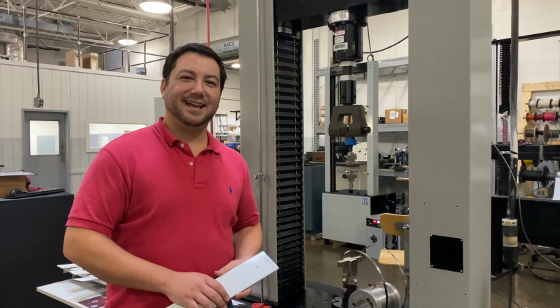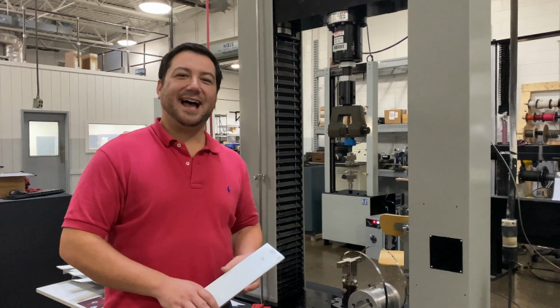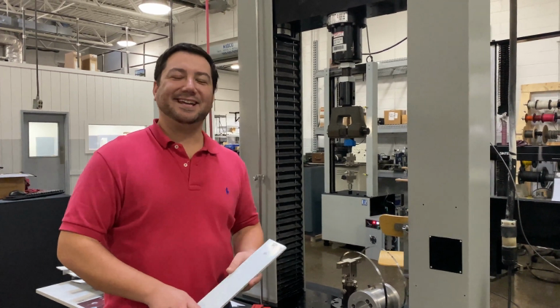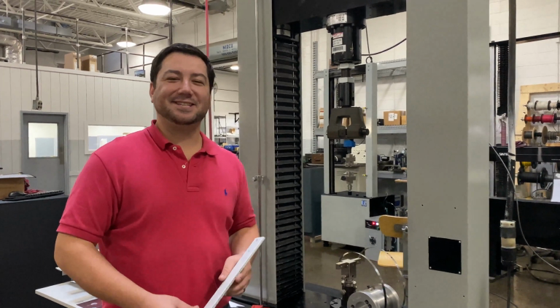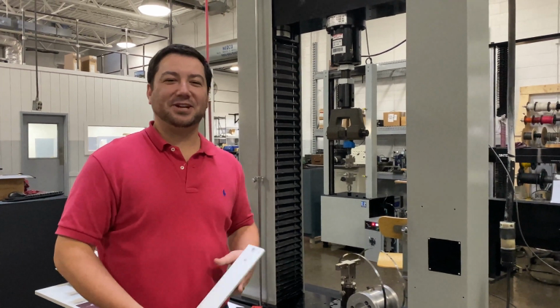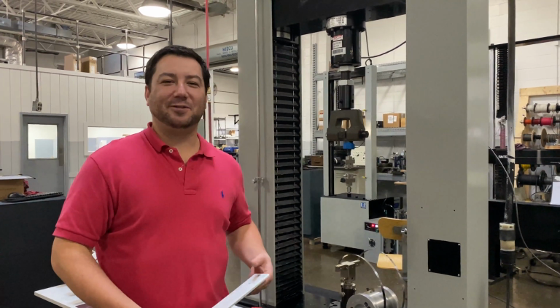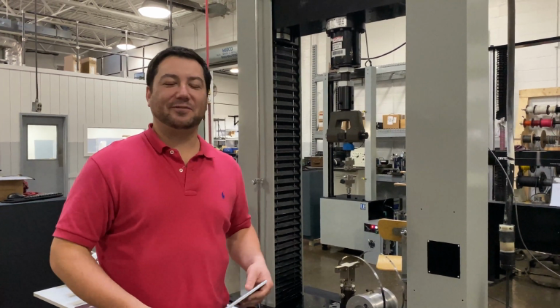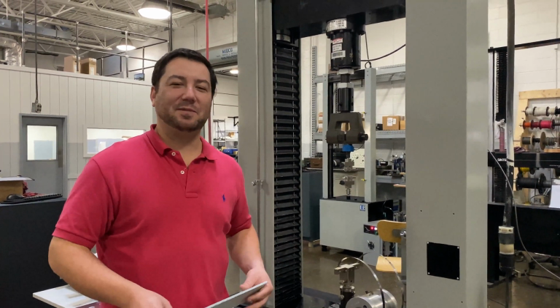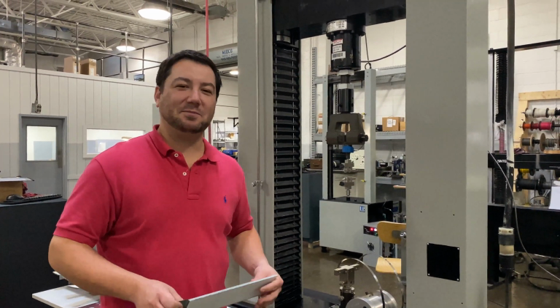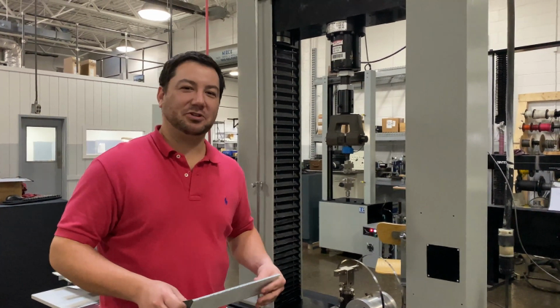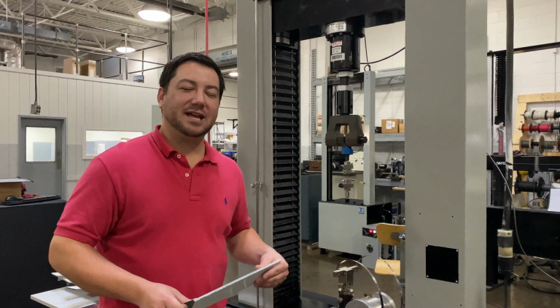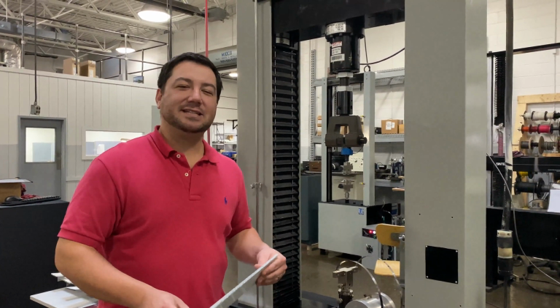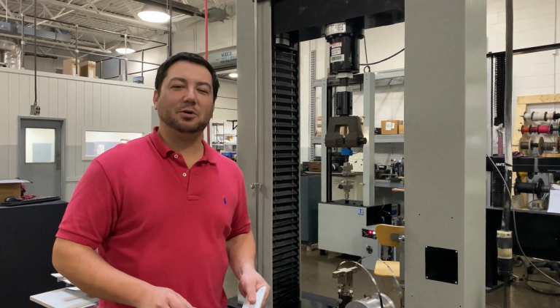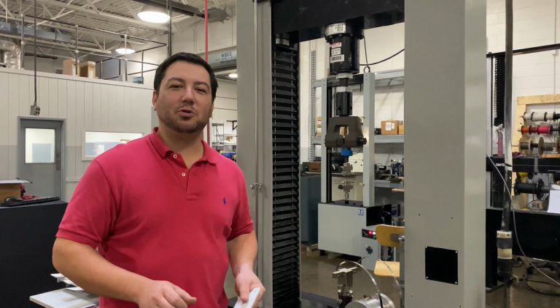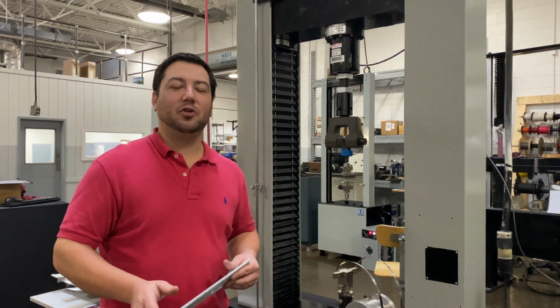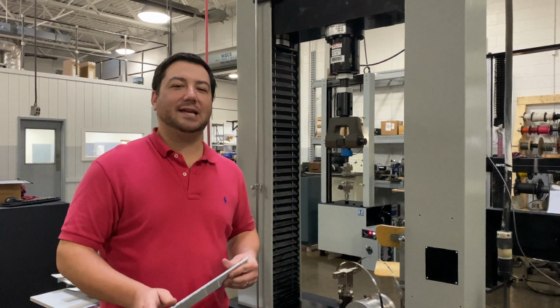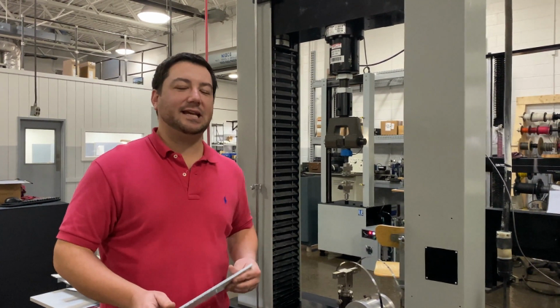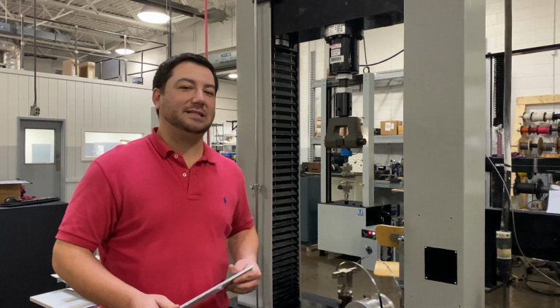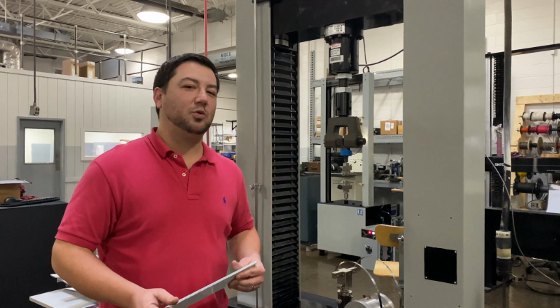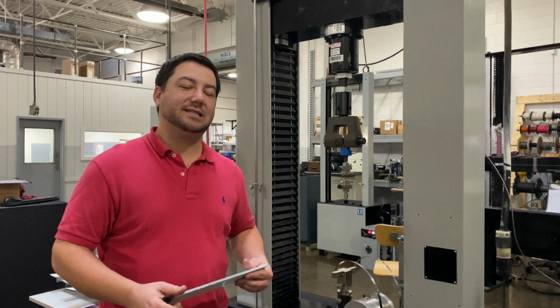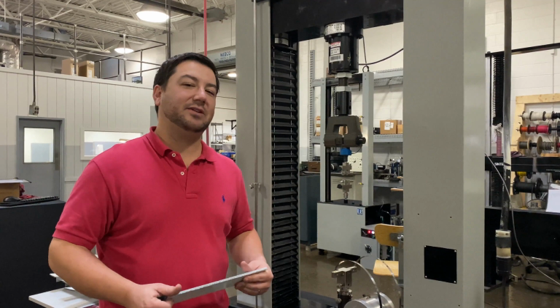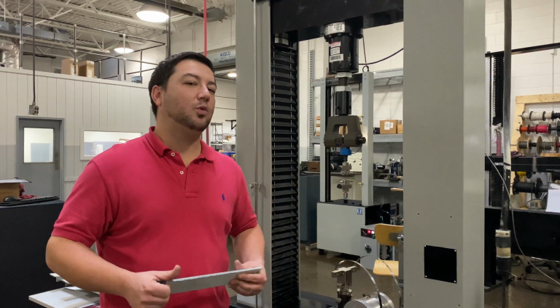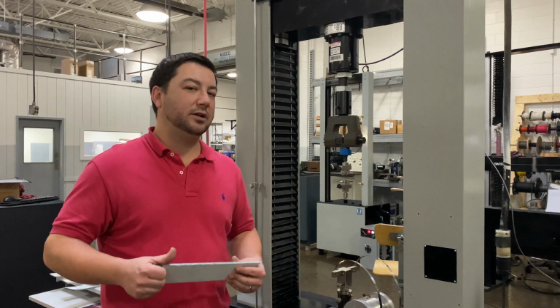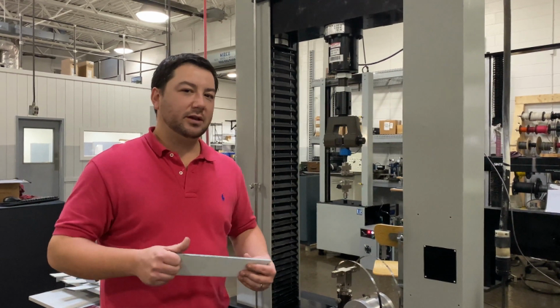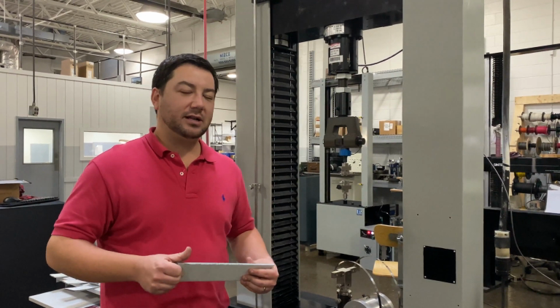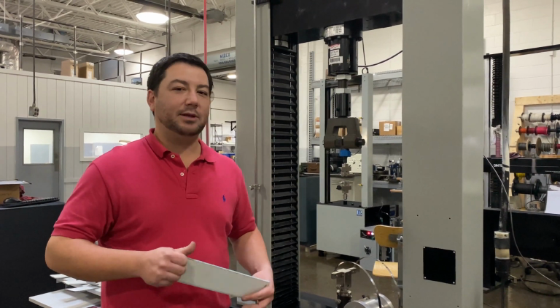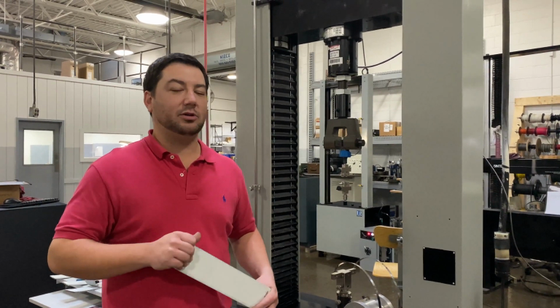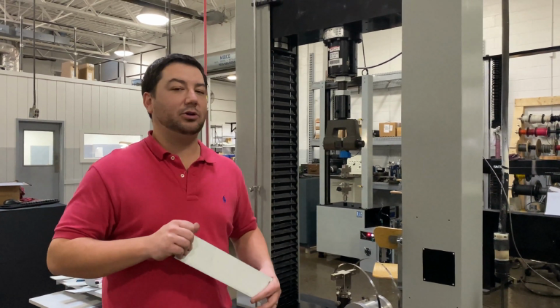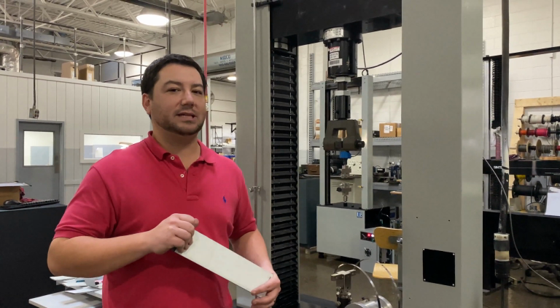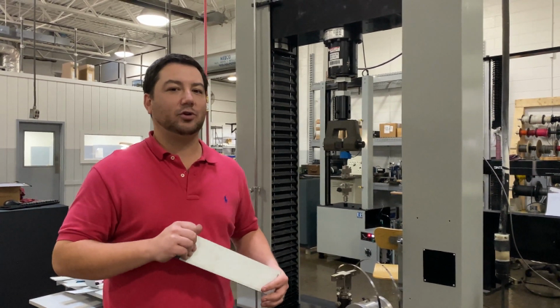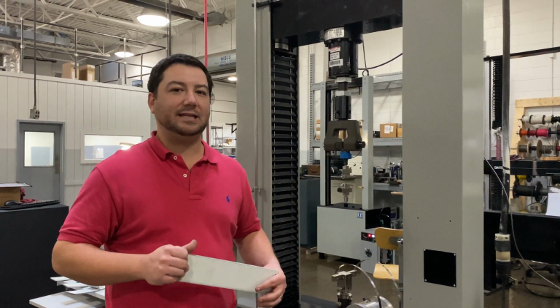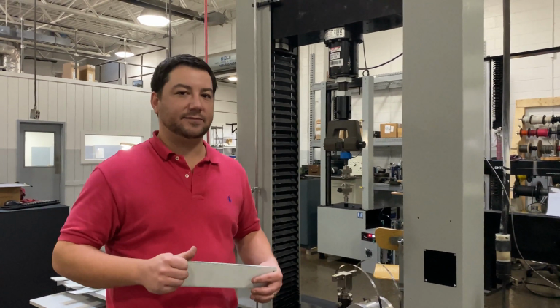Hi, this is Jeff over at Frank Bacon Machinery. Today we're going over ASTM D1781, the climbing drum peel test for adhesives.